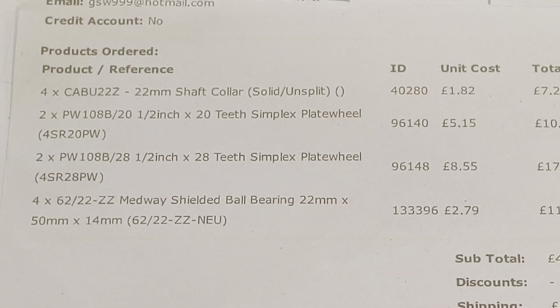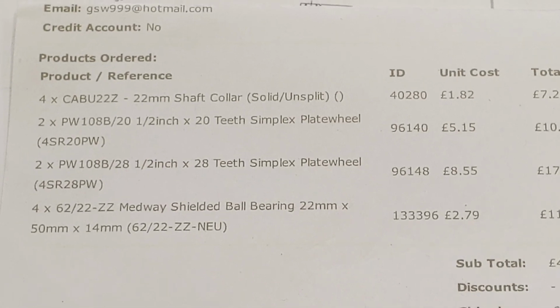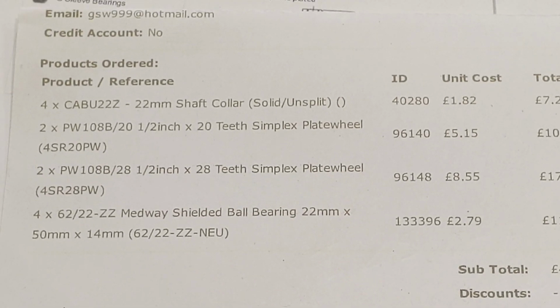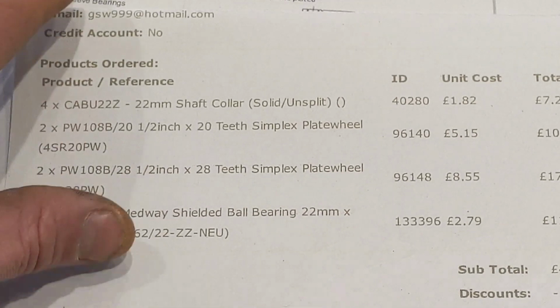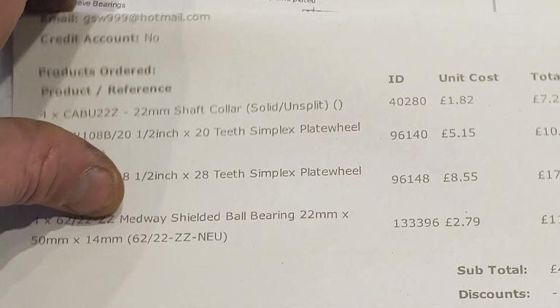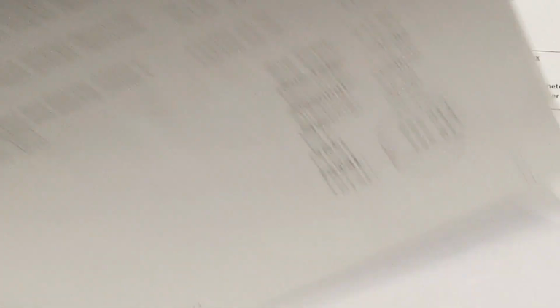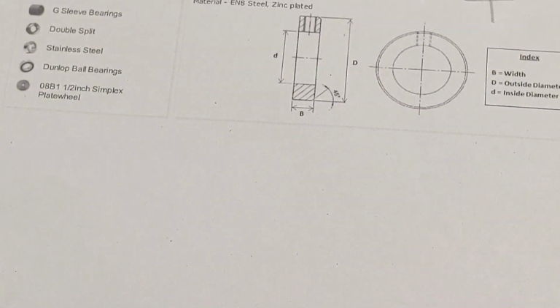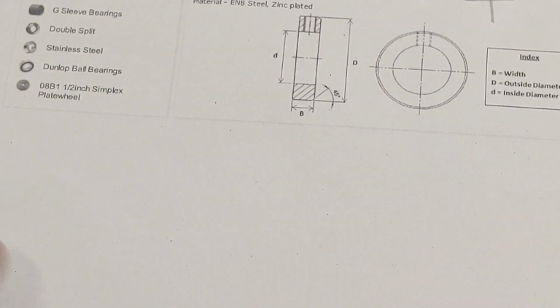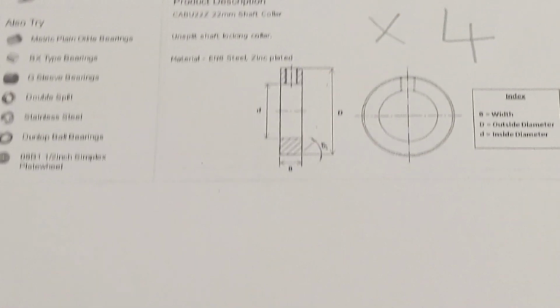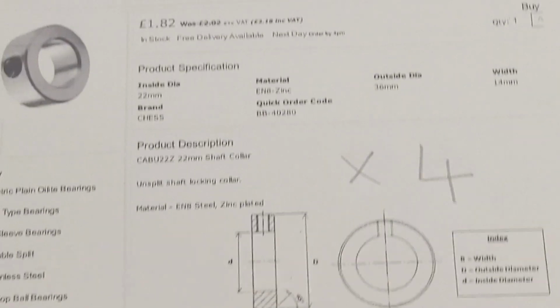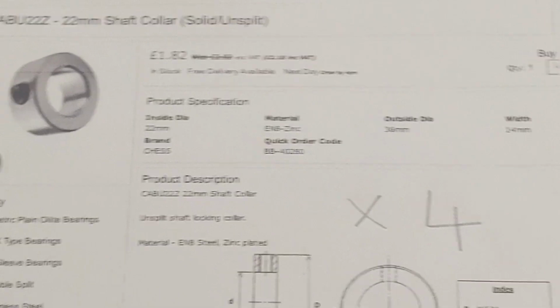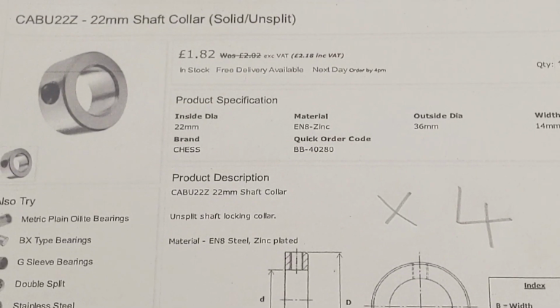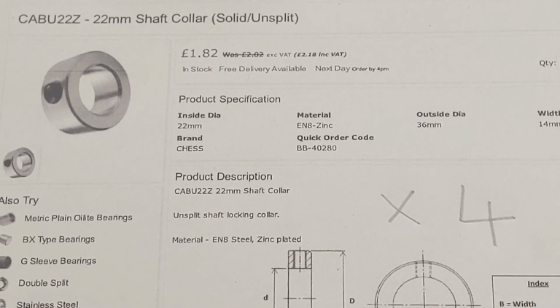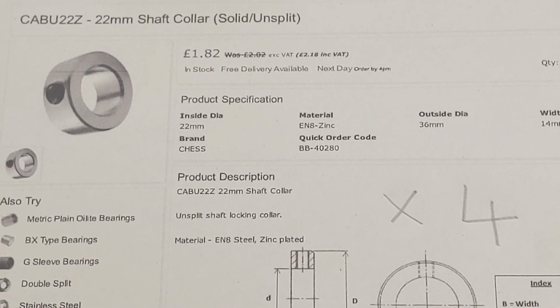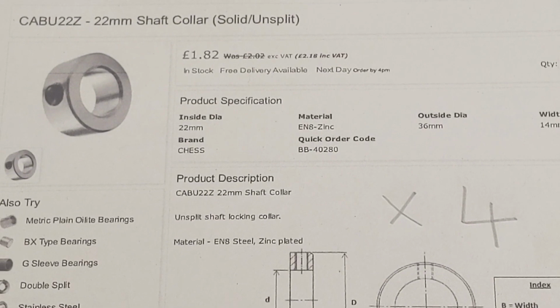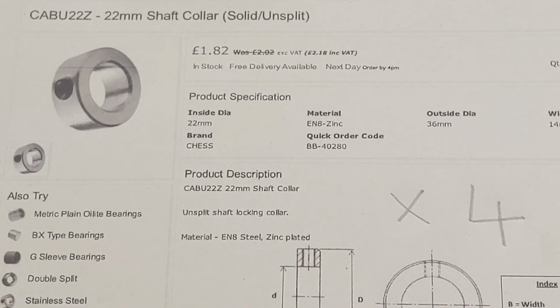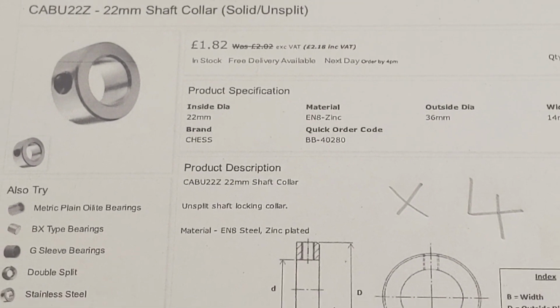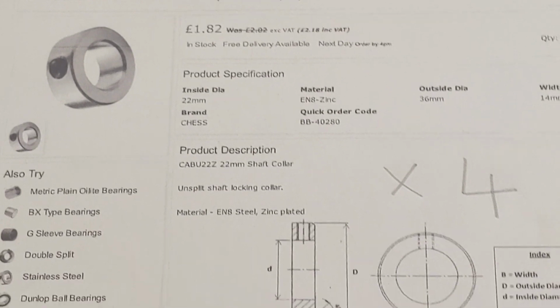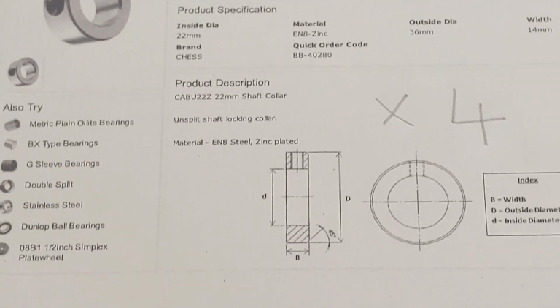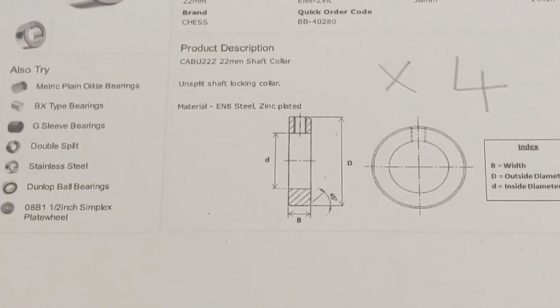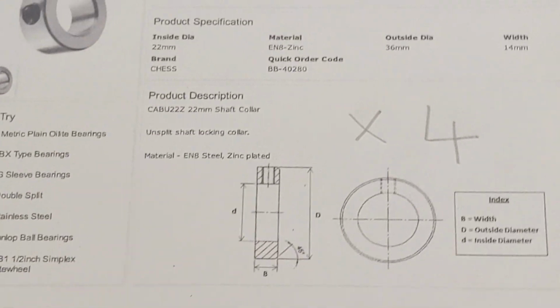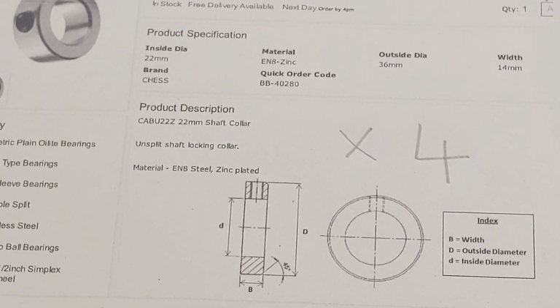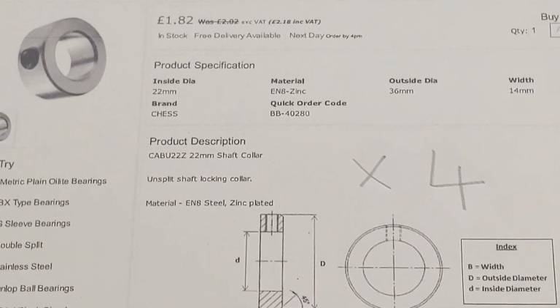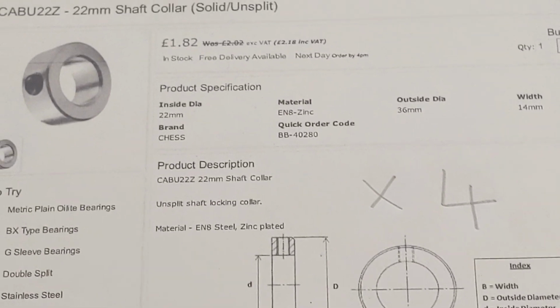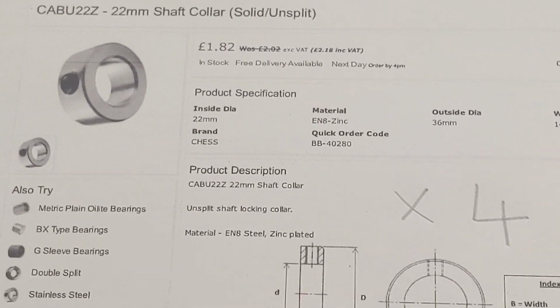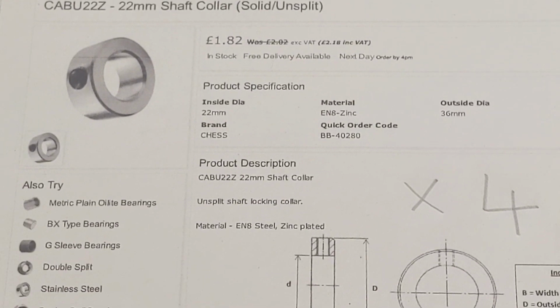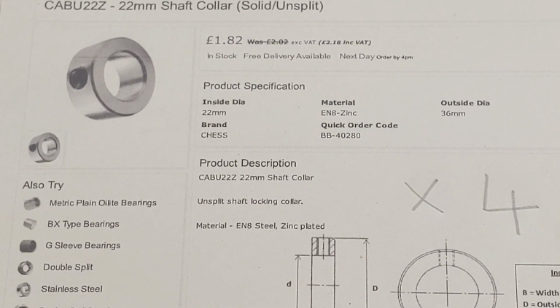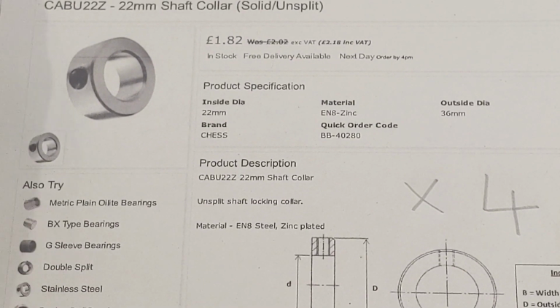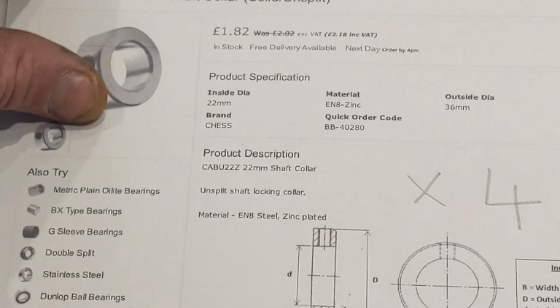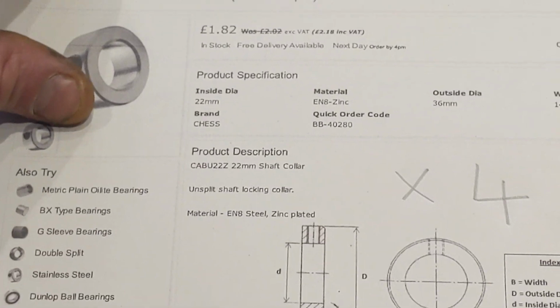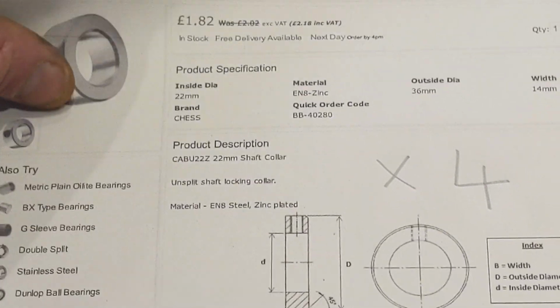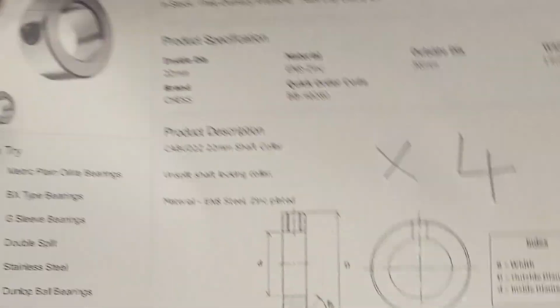The first item is 22mm shaft collars, which are like that. Very cheap — I didn't bother going with stainless steel ones, I've just gone with the zinc ones.